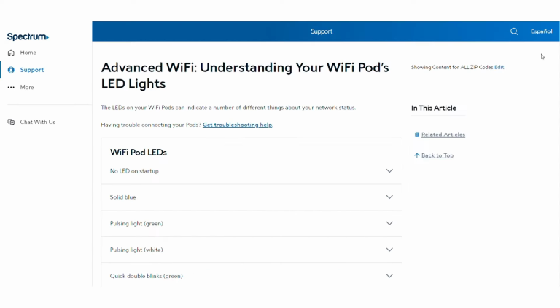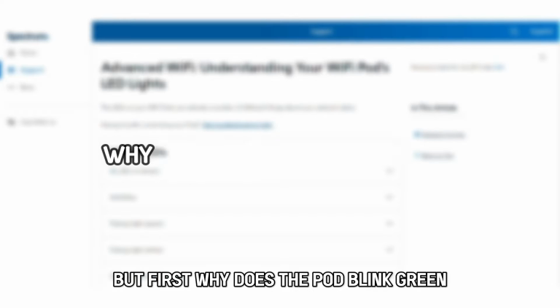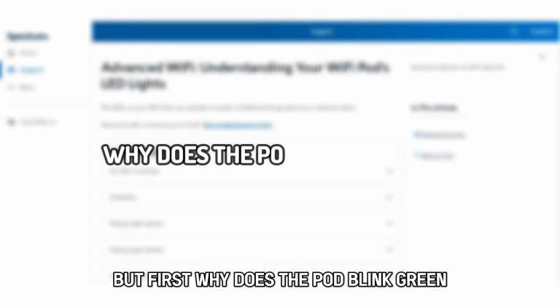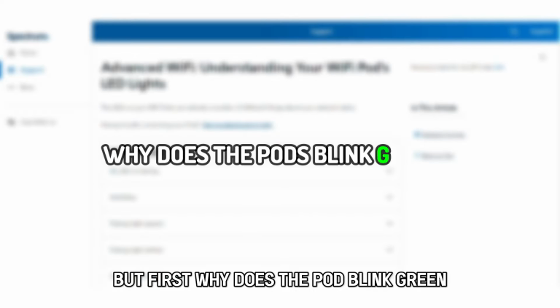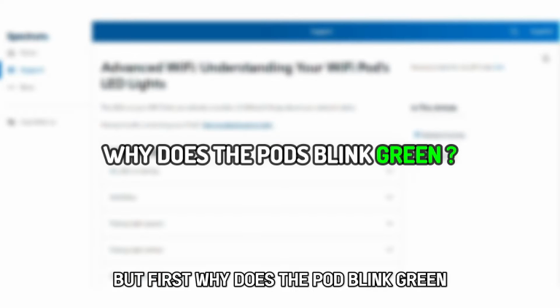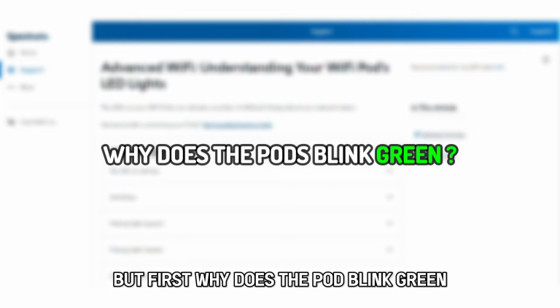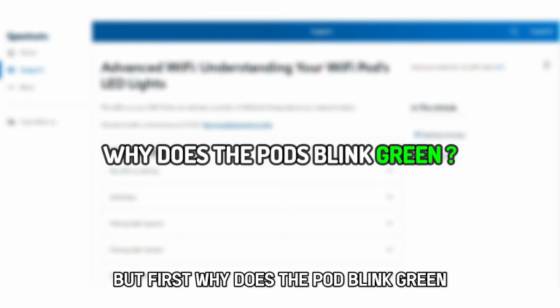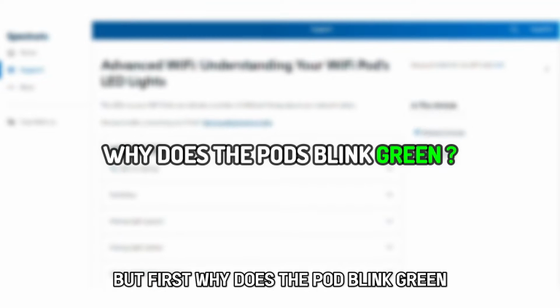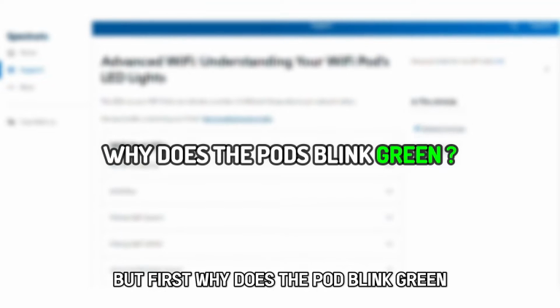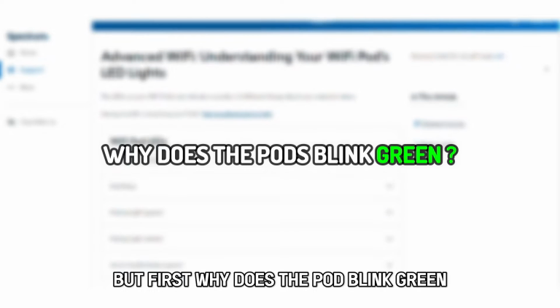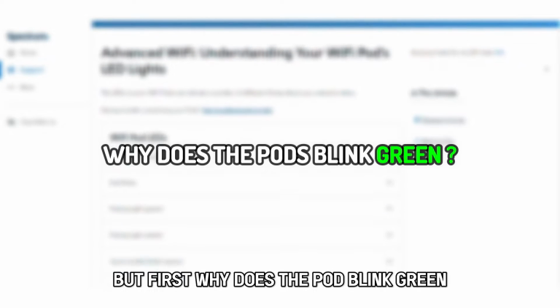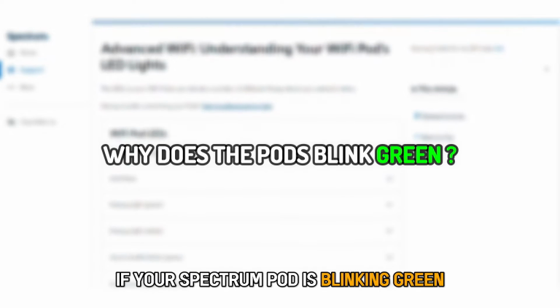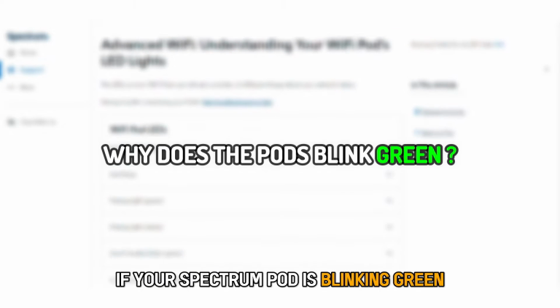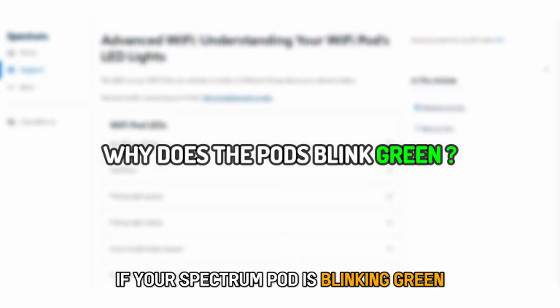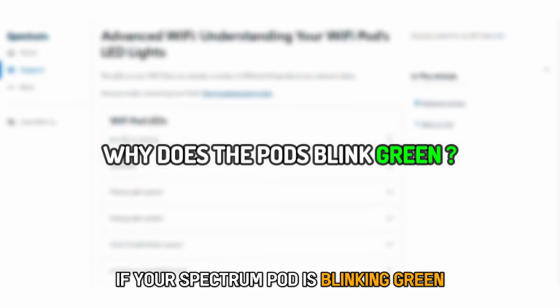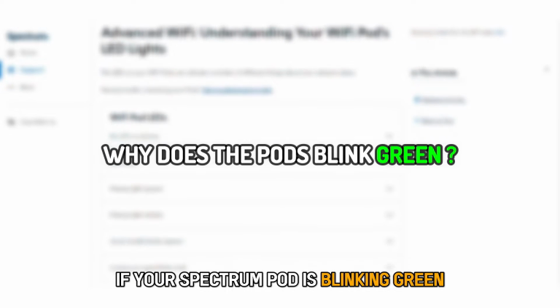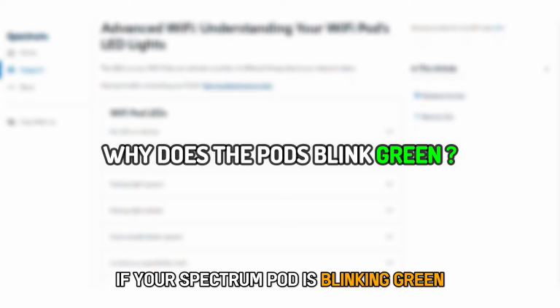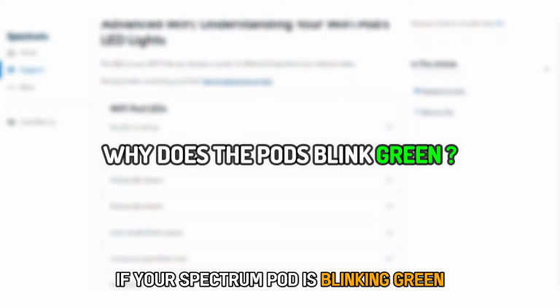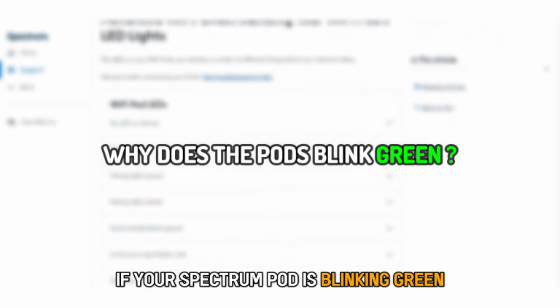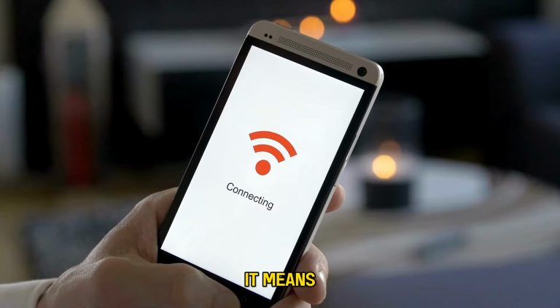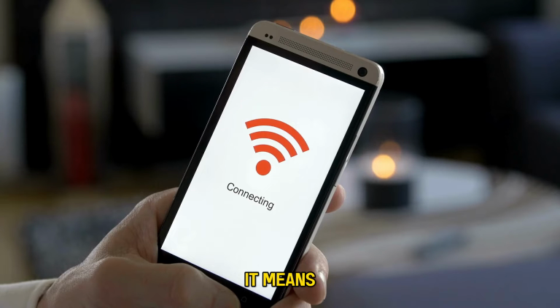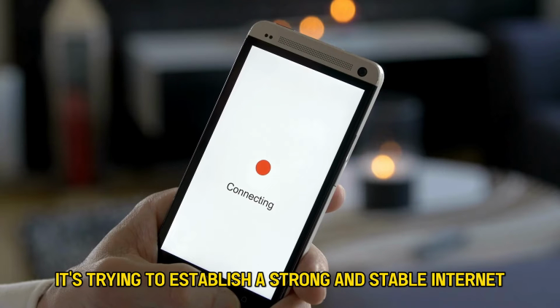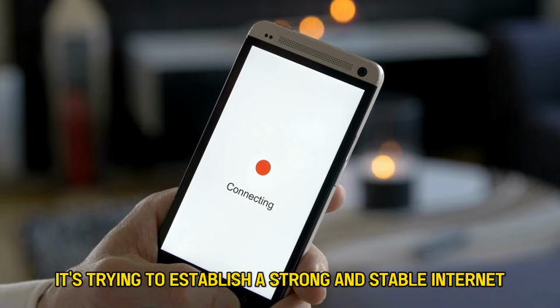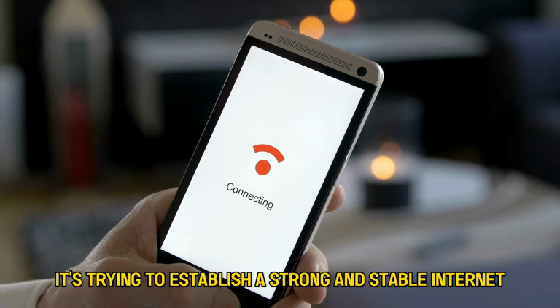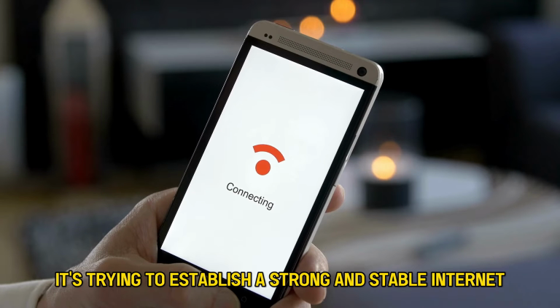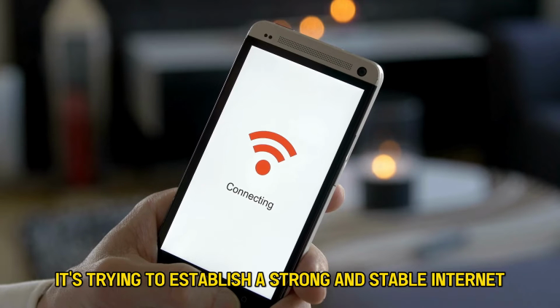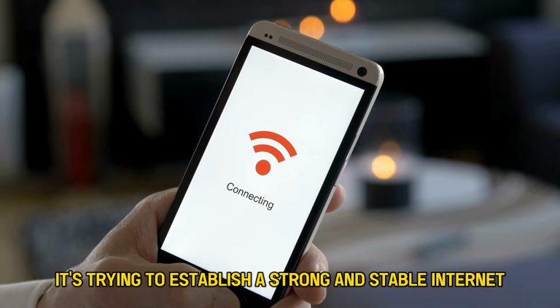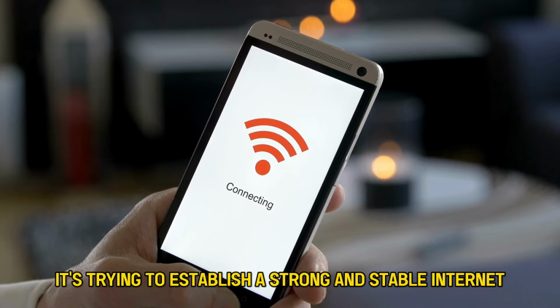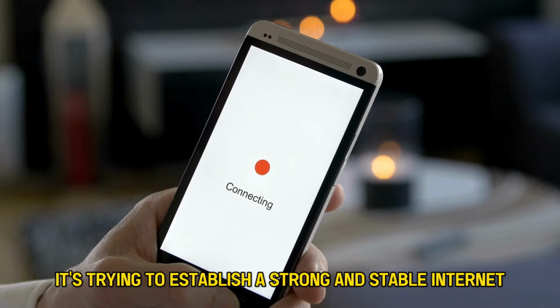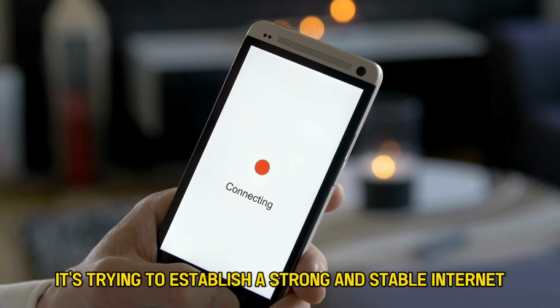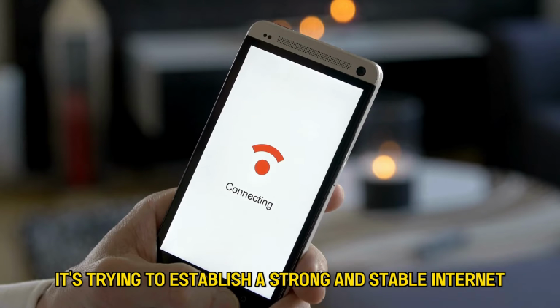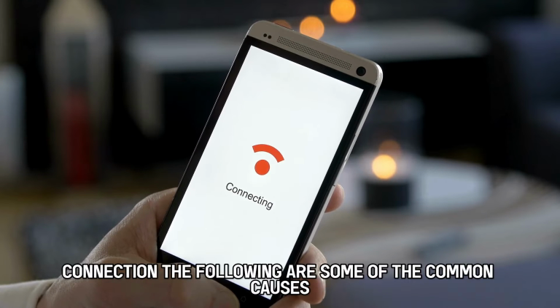But first, why does the pod blink green? If your Spectrum pod is blinking green, it means it's trying to establish a strong and stable internet connection.